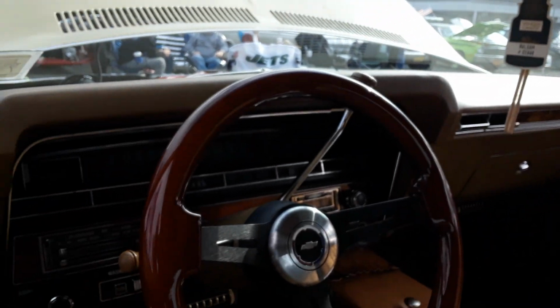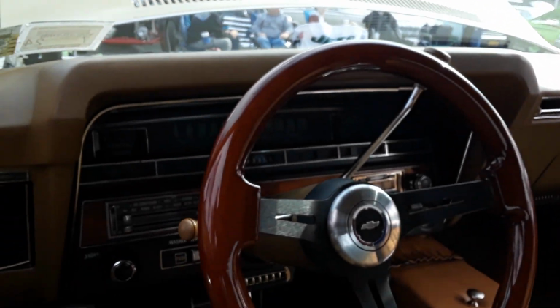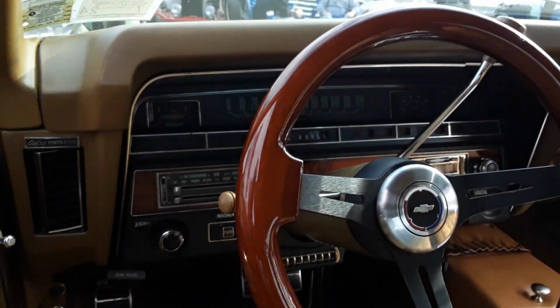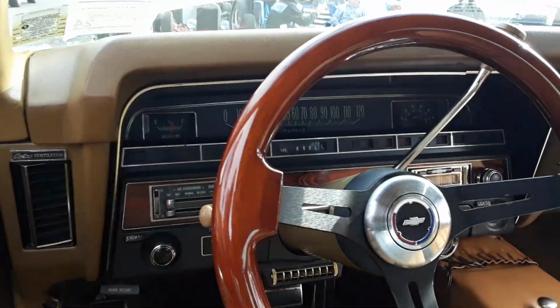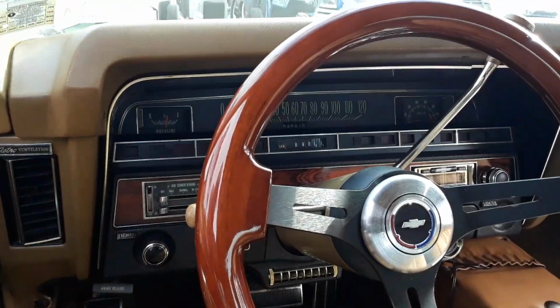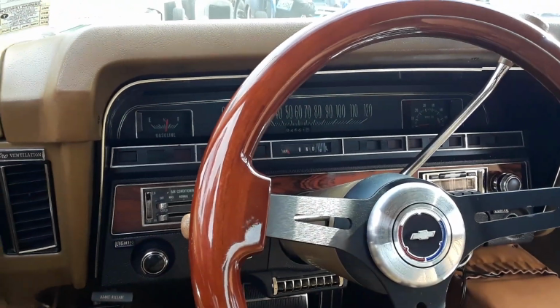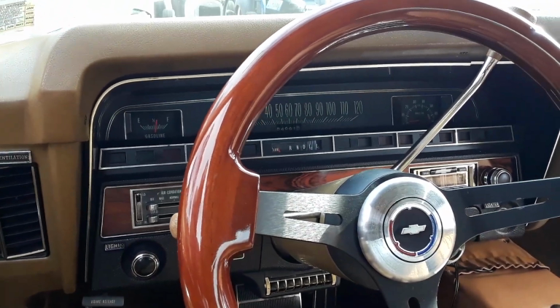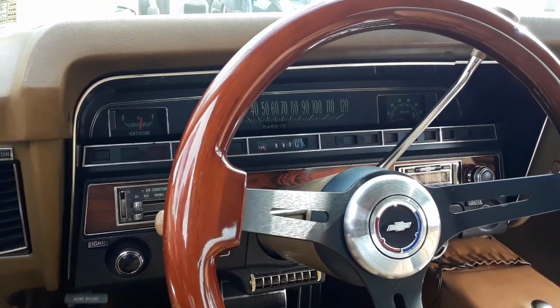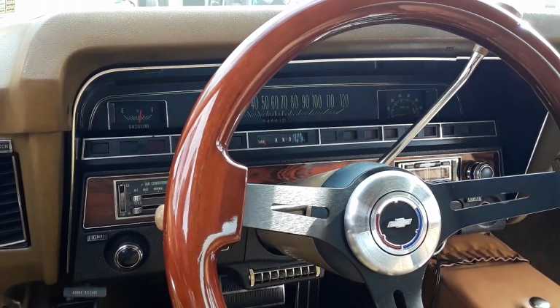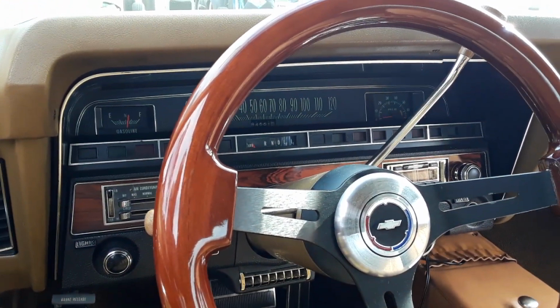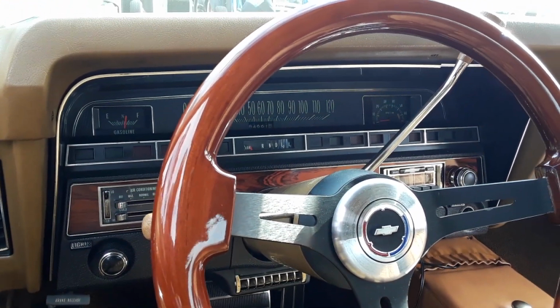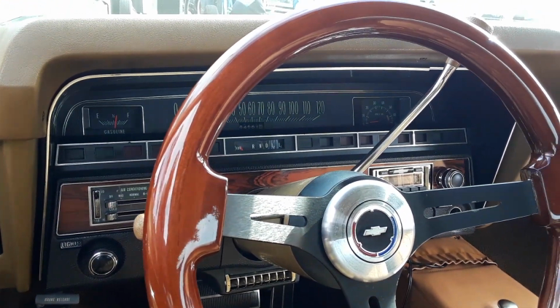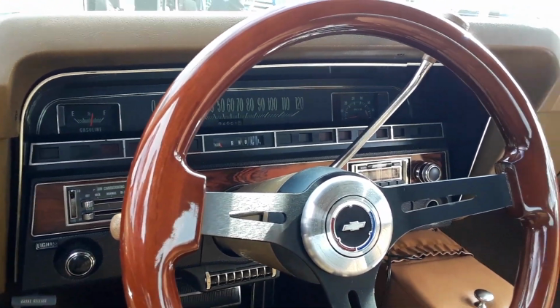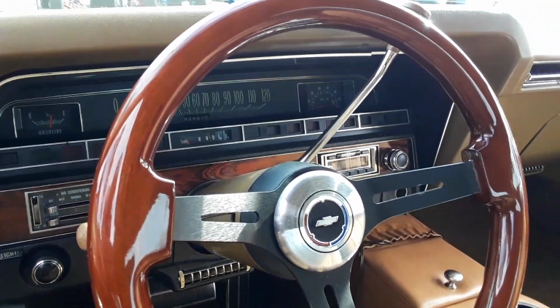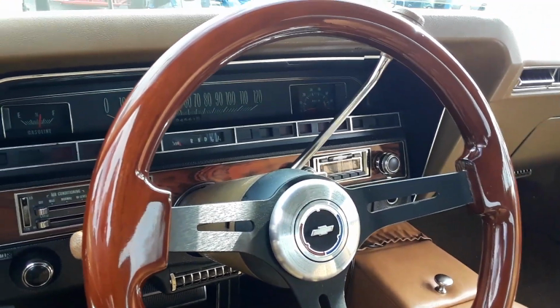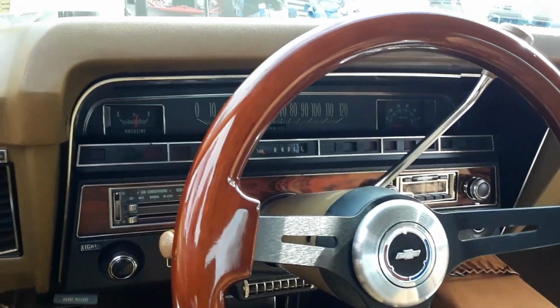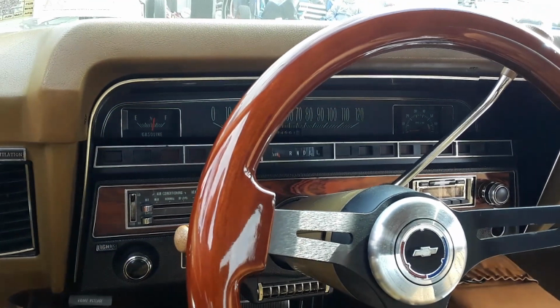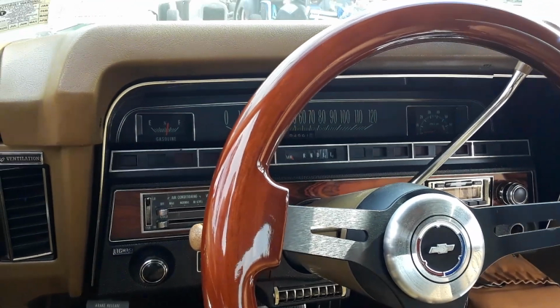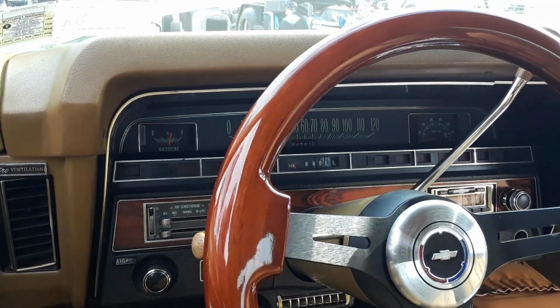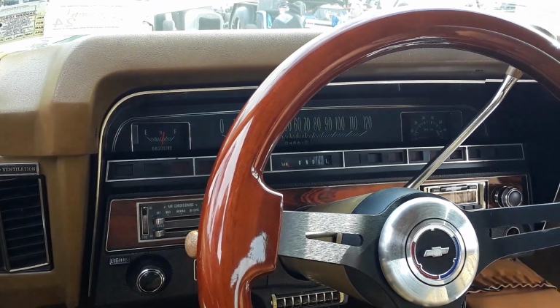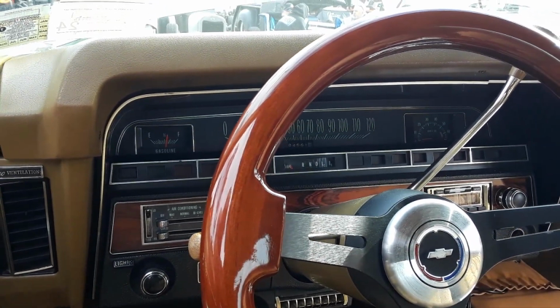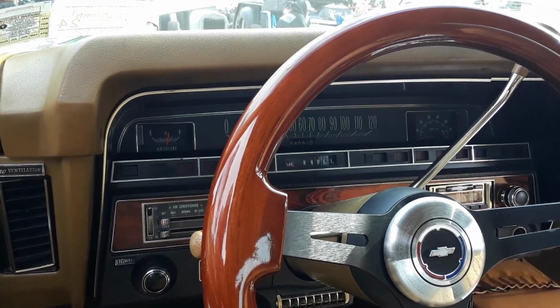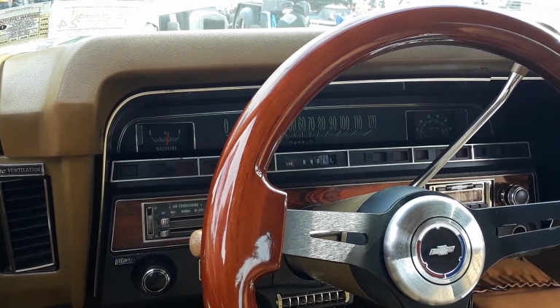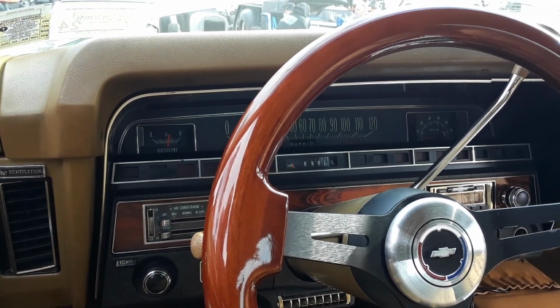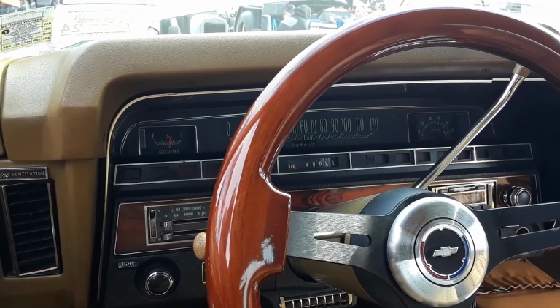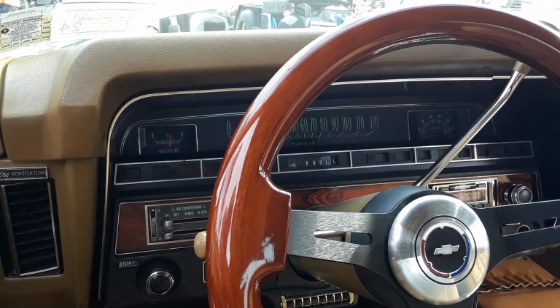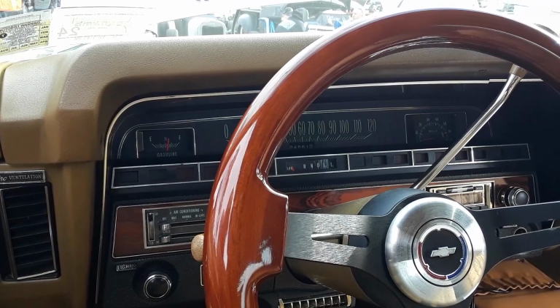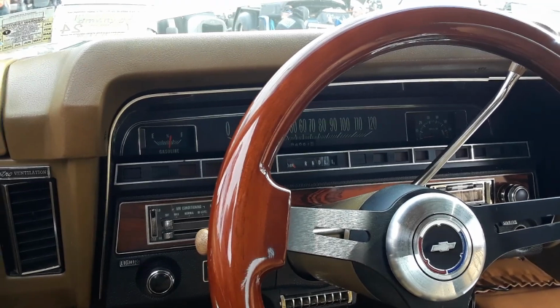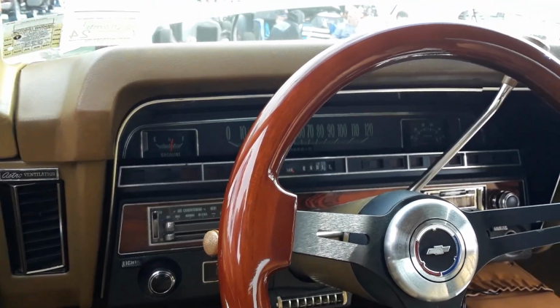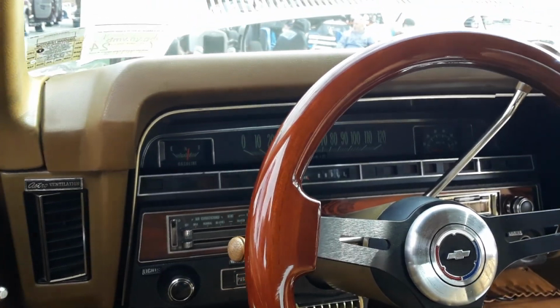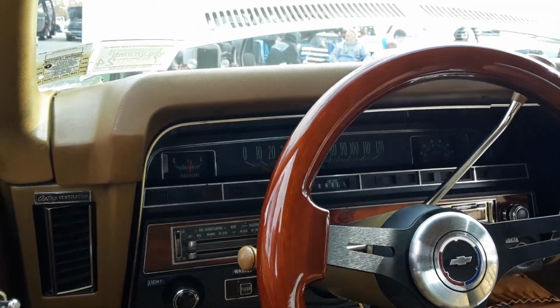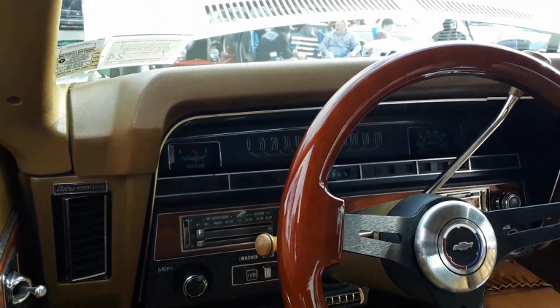That's a very beautiful instrument cluster. It's all original, minus the radio's been replaced — you can tell that radio. But it has a tach on it. A tach, that's rare. I've never seen one with a tach. Must be because it's got a 454 in it.